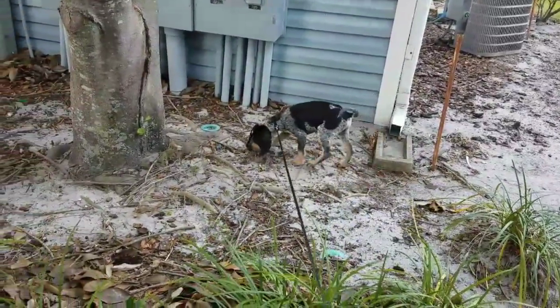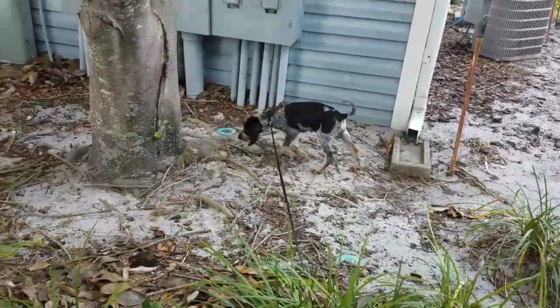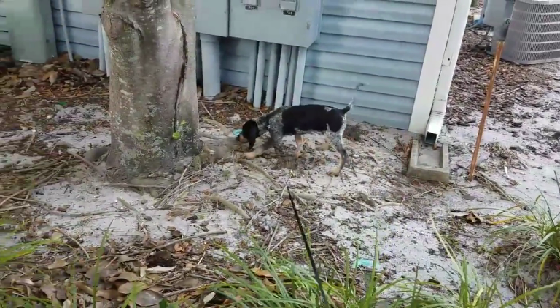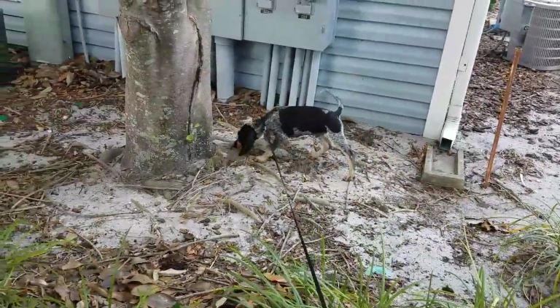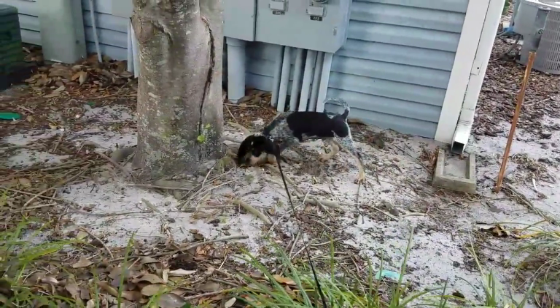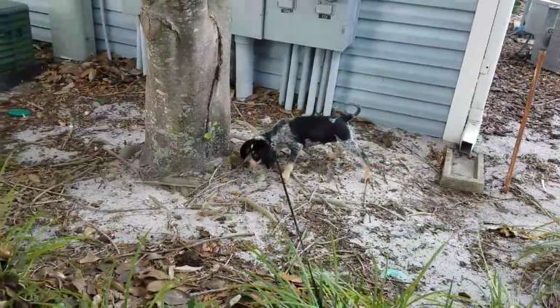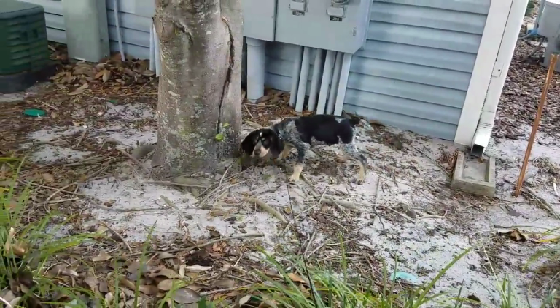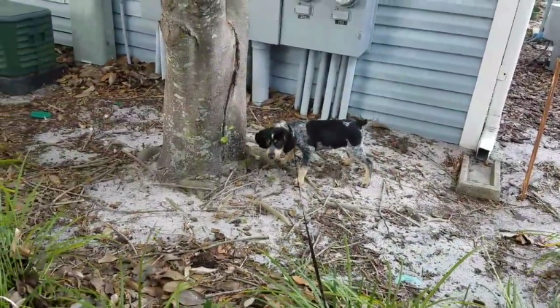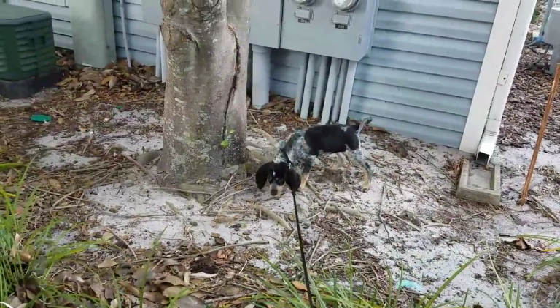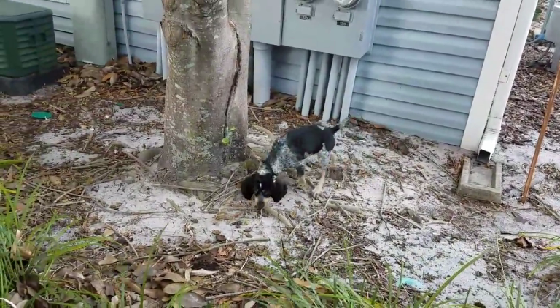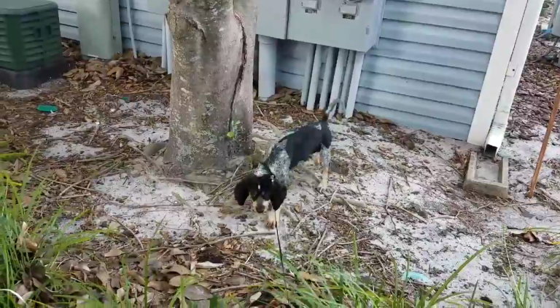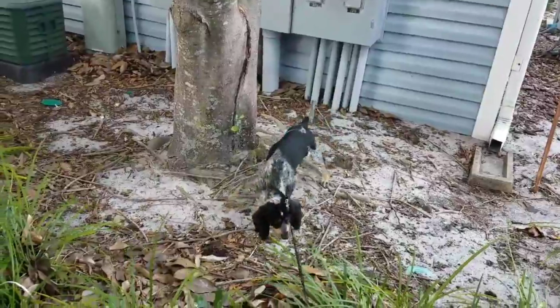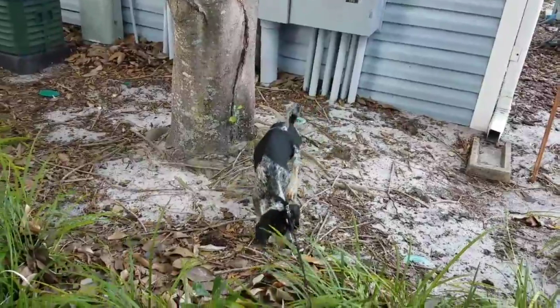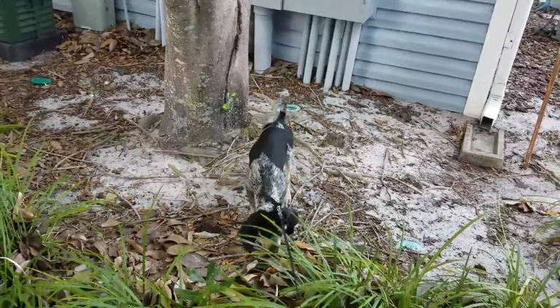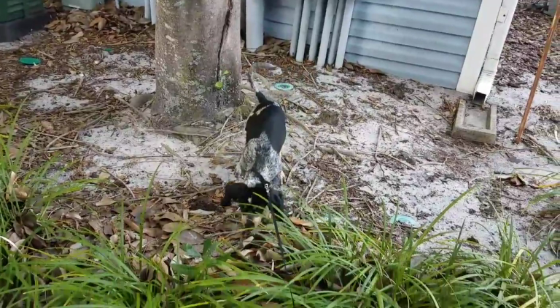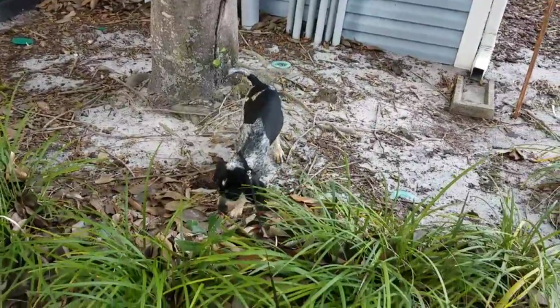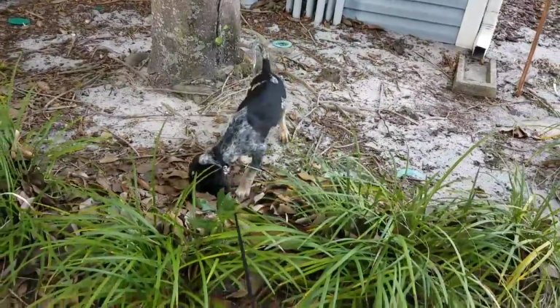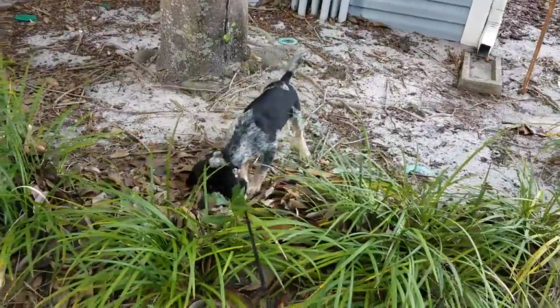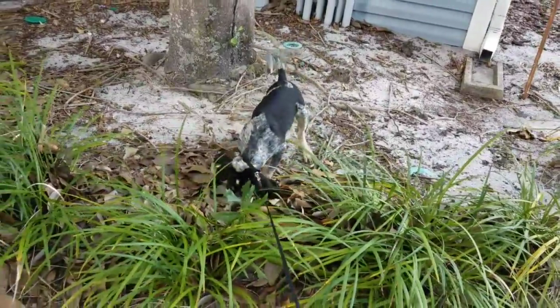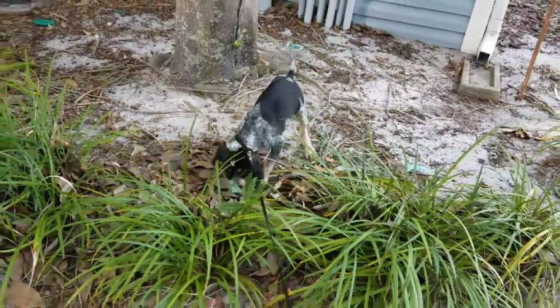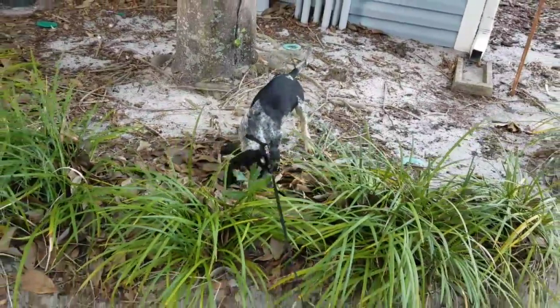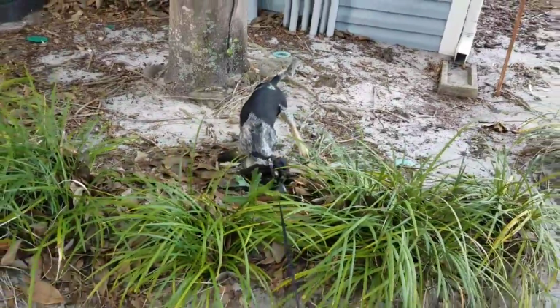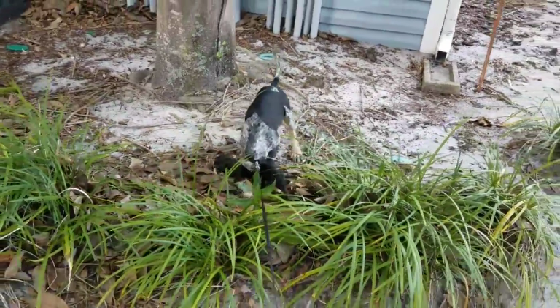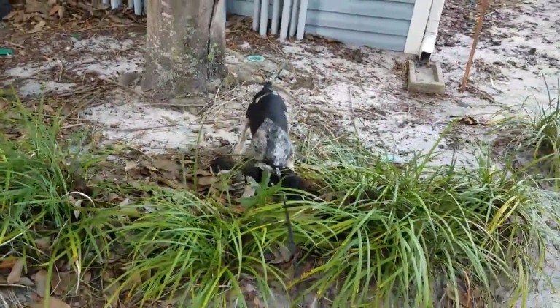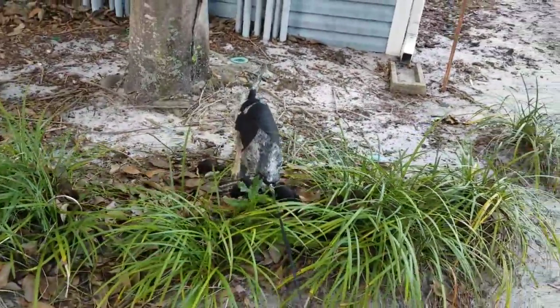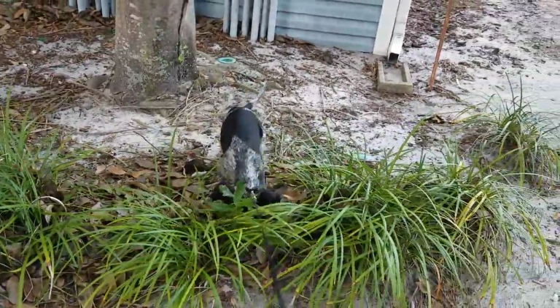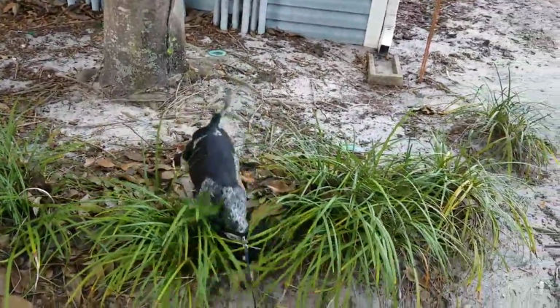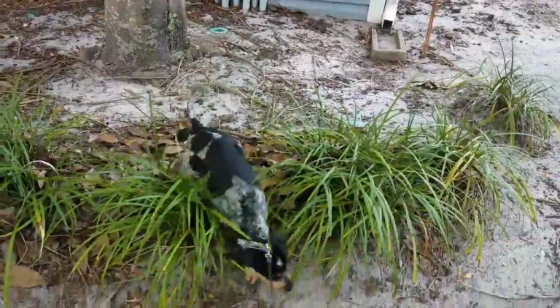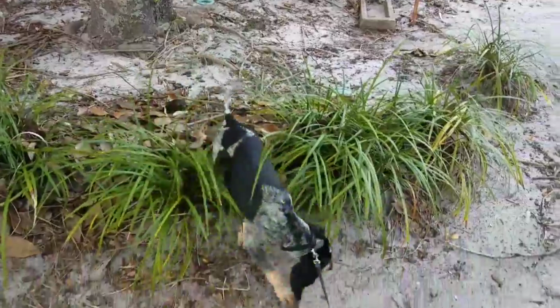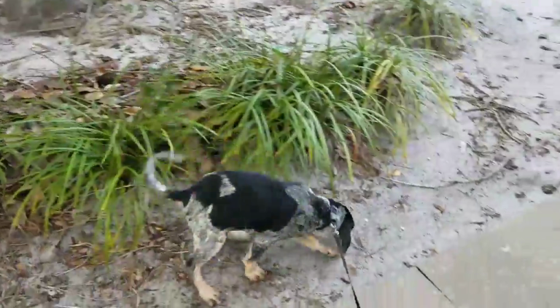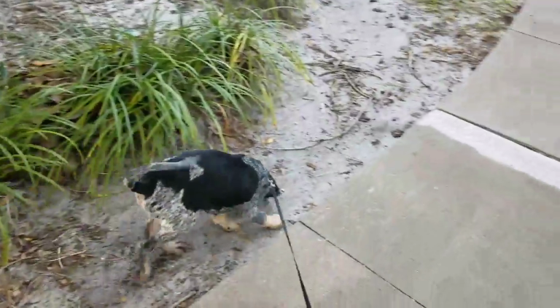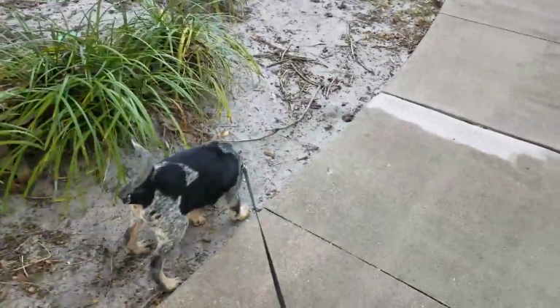Here you can see Boone walking around. There are always a lot of squirrels that like to hang around by this tree and dig up their acorns. In a few seconds you'll see him digging through and digging up some acorns.